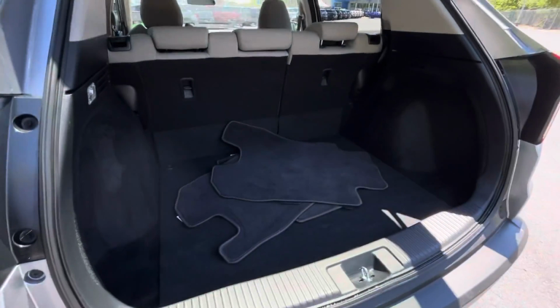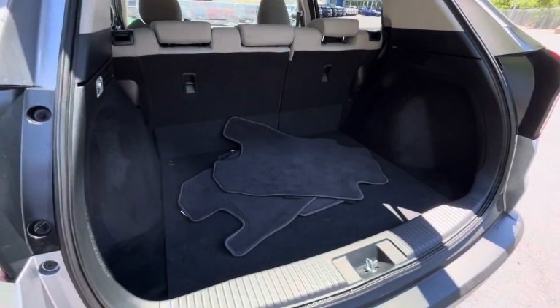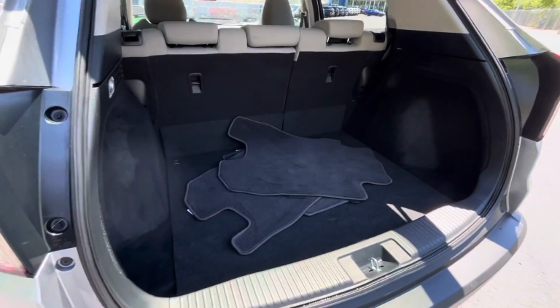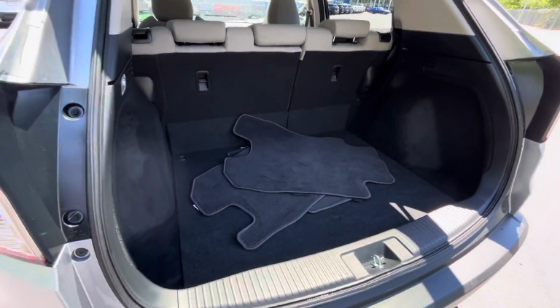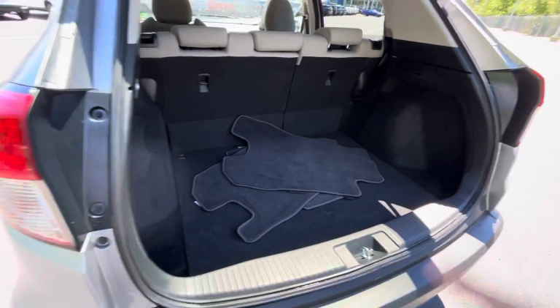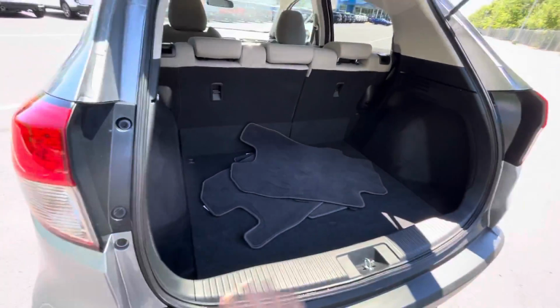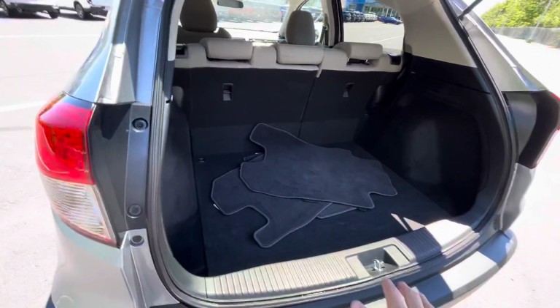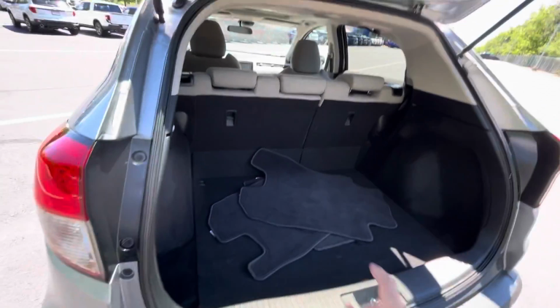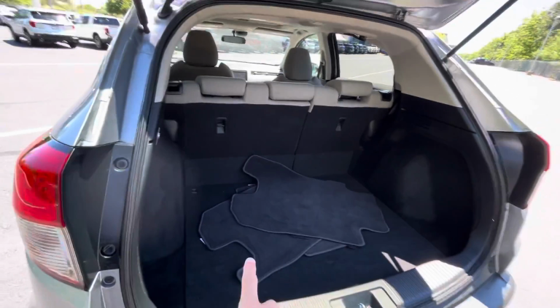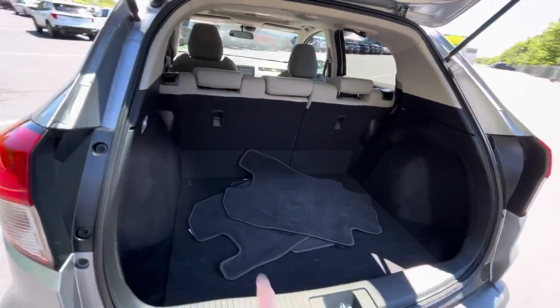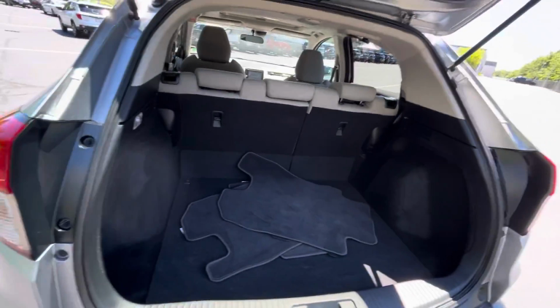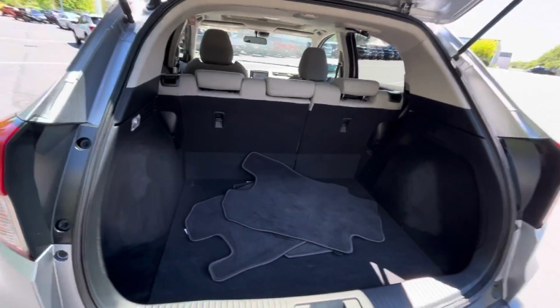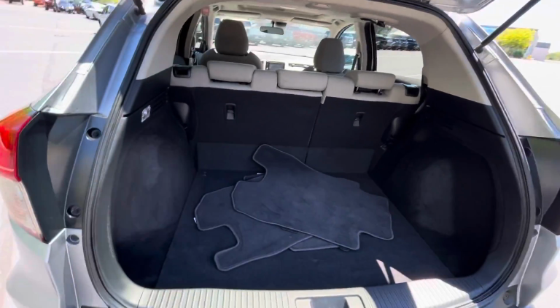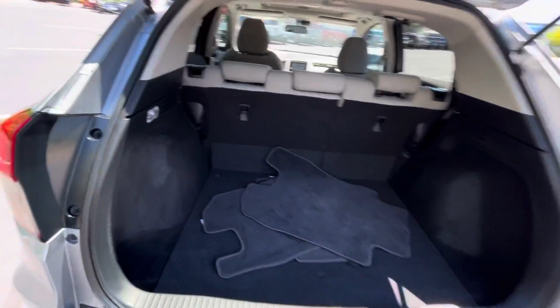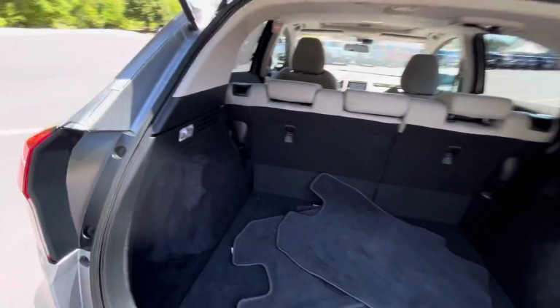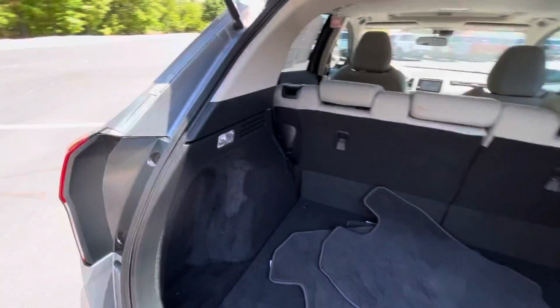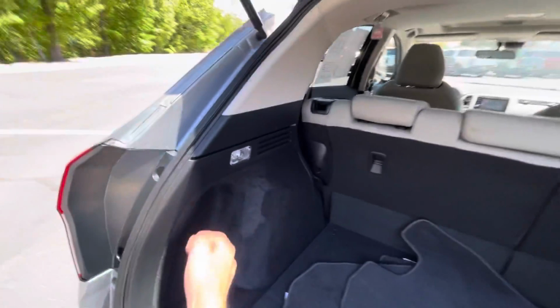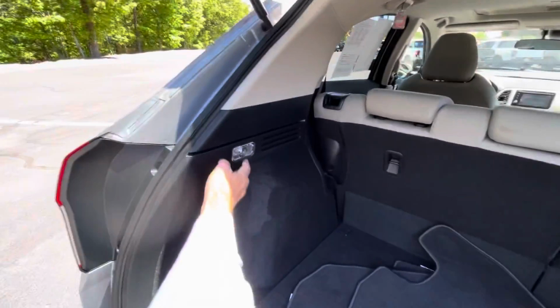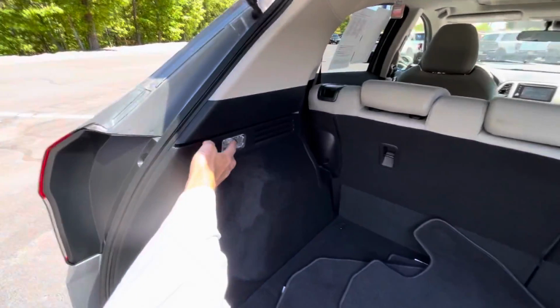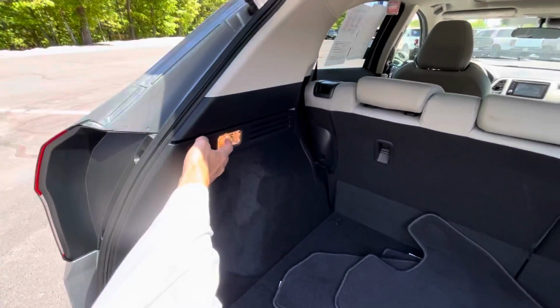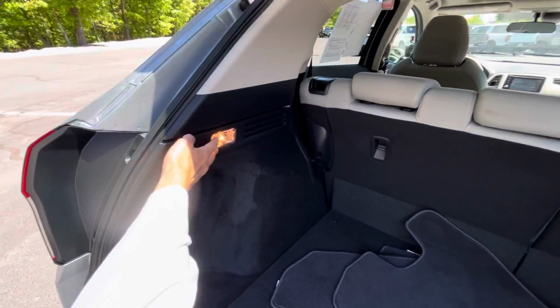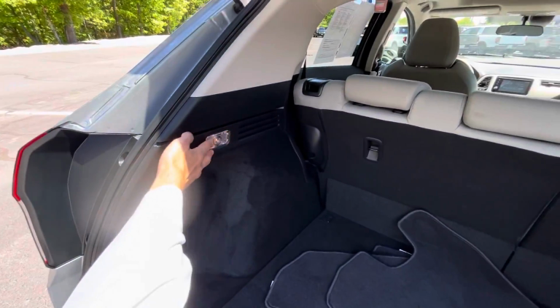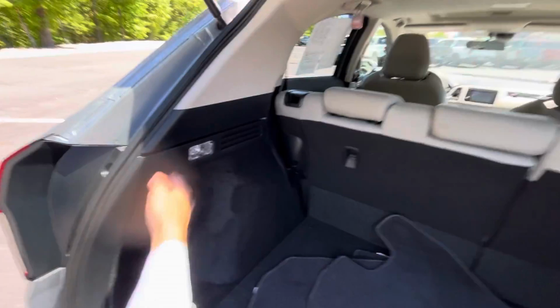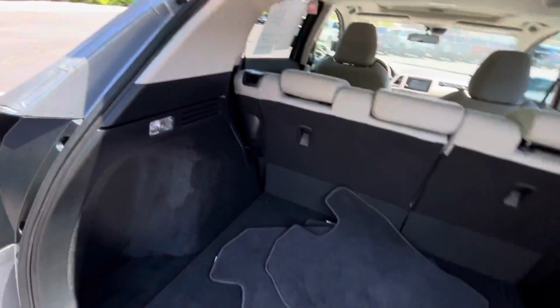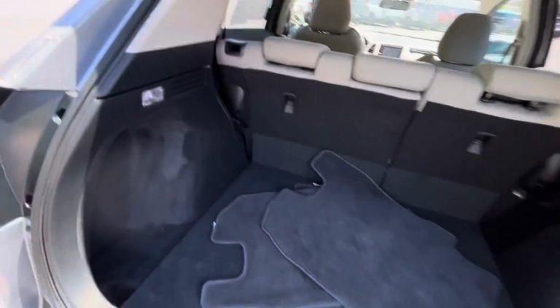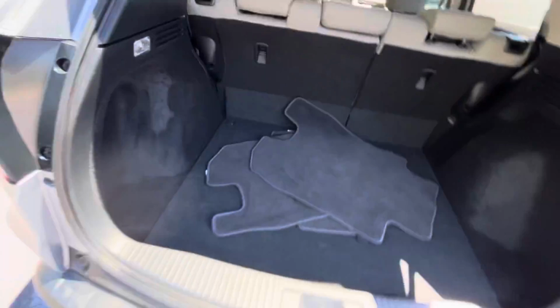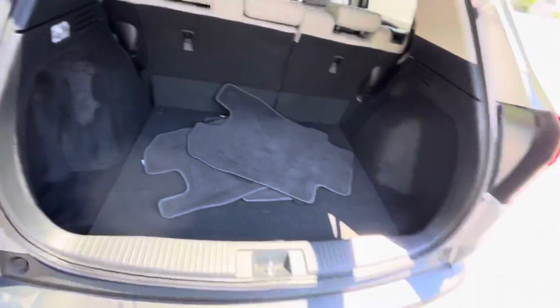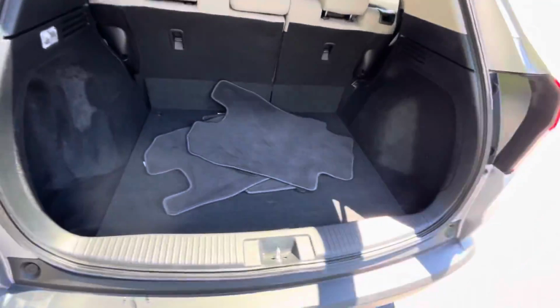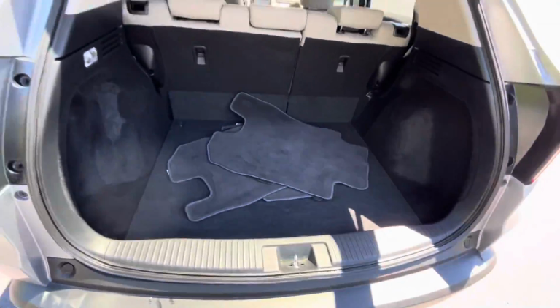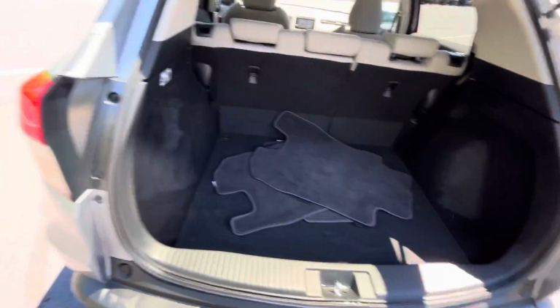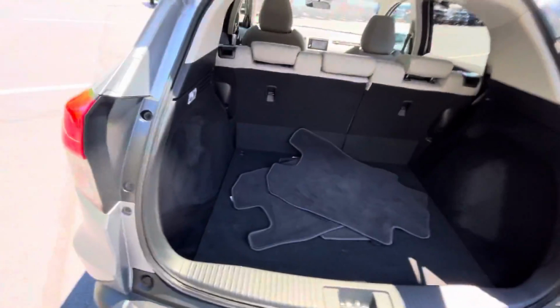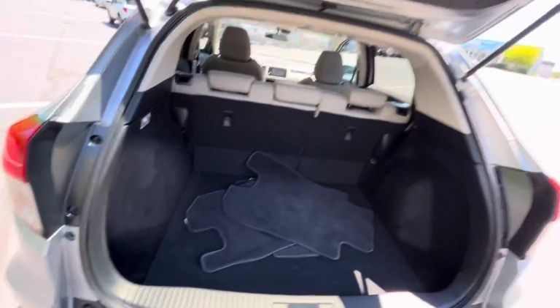Nice space back here. Got some mats, seats fold down 60-40, and you have a little convenience light over here. Some good space.